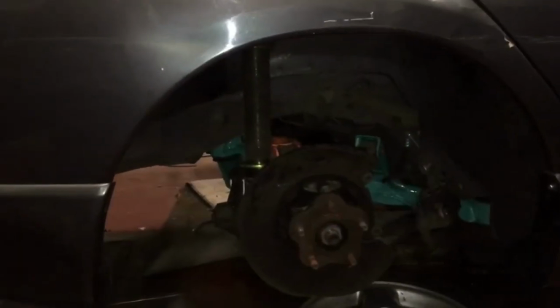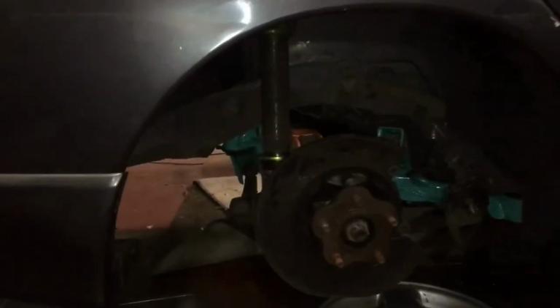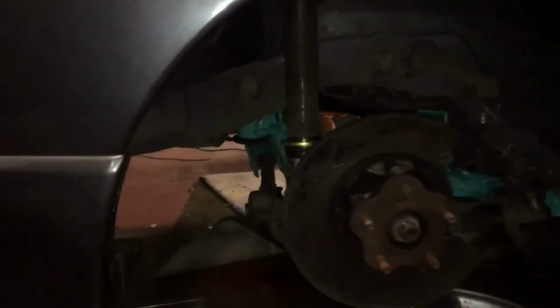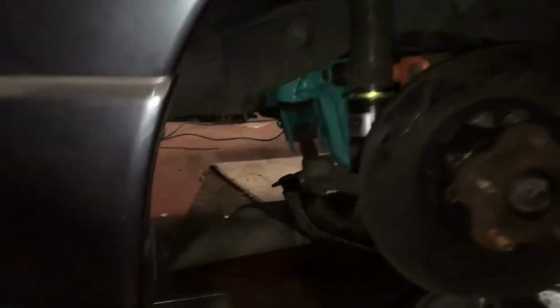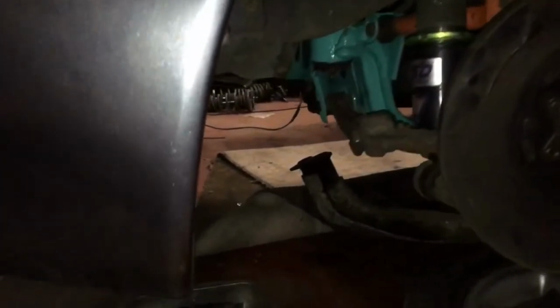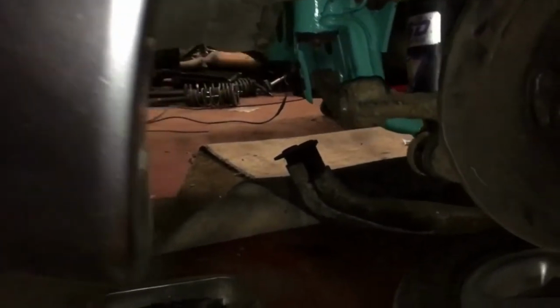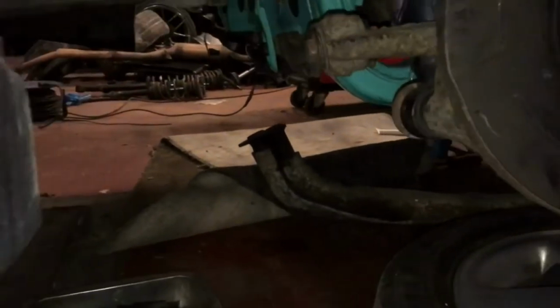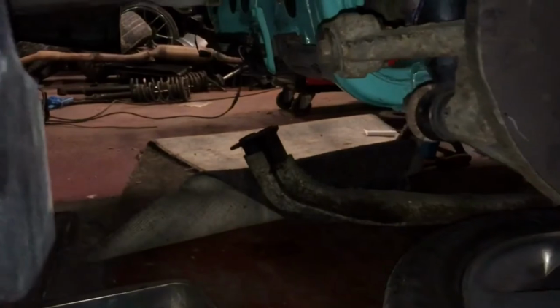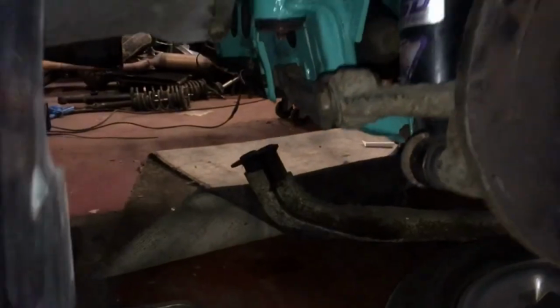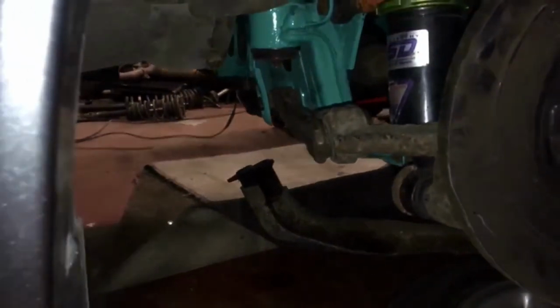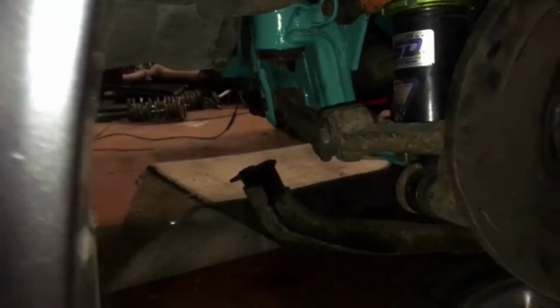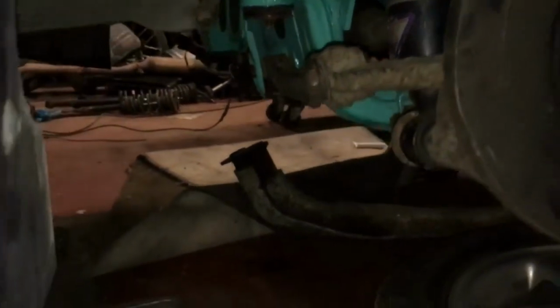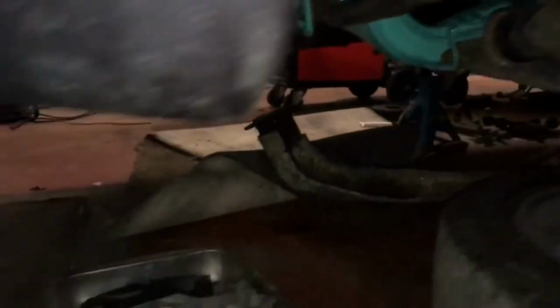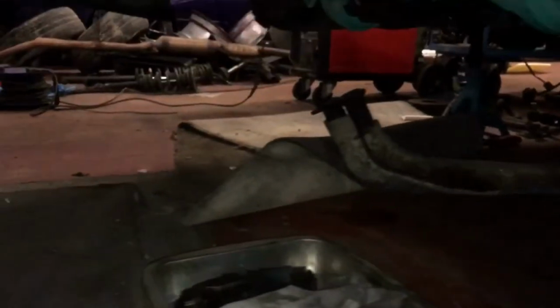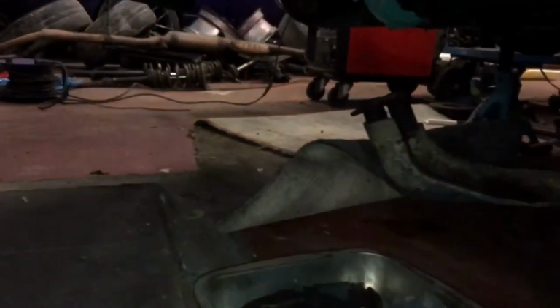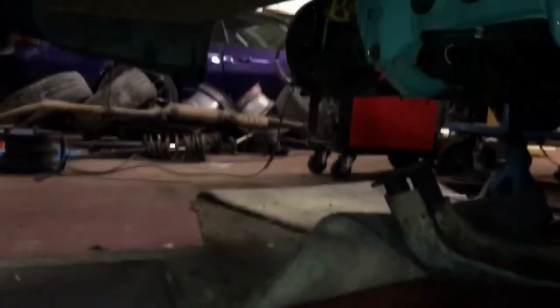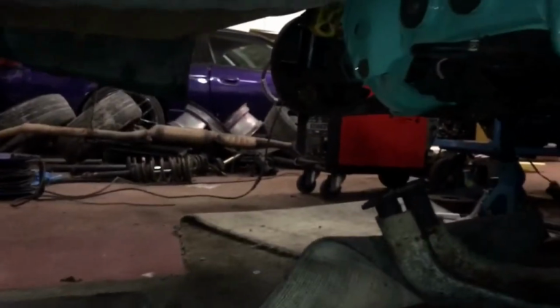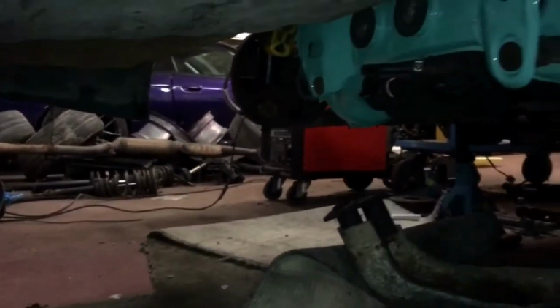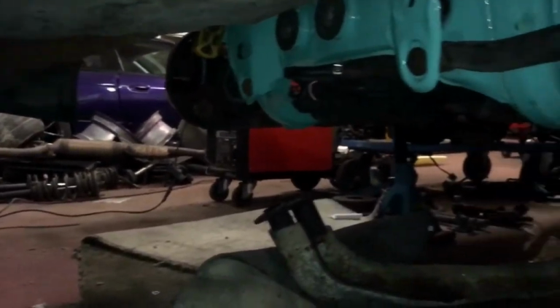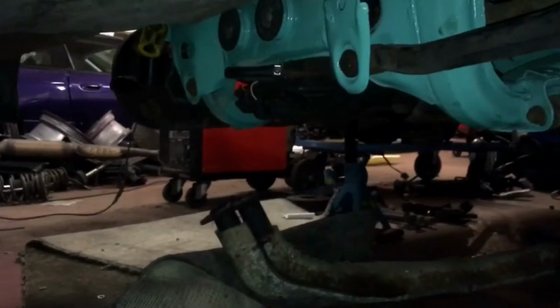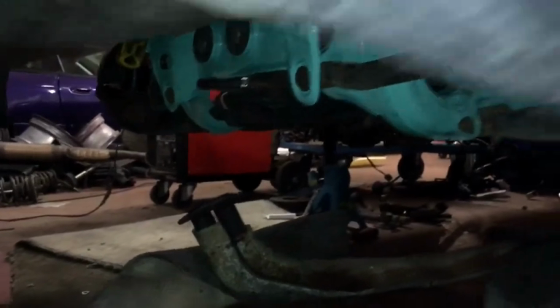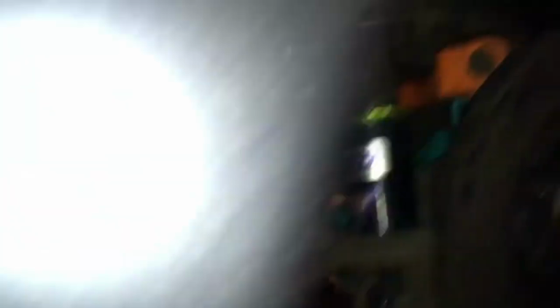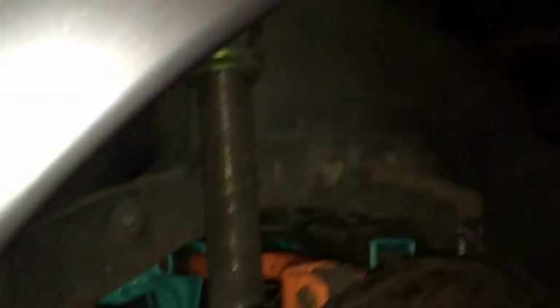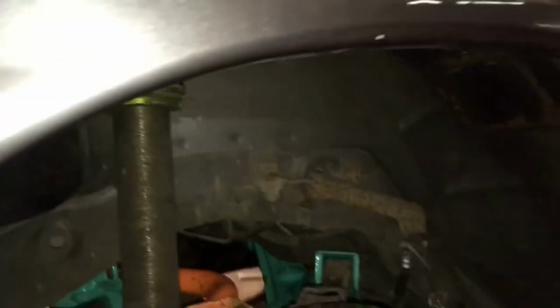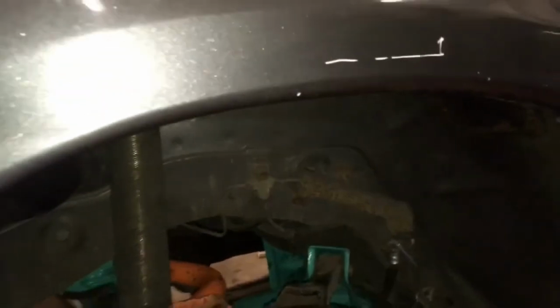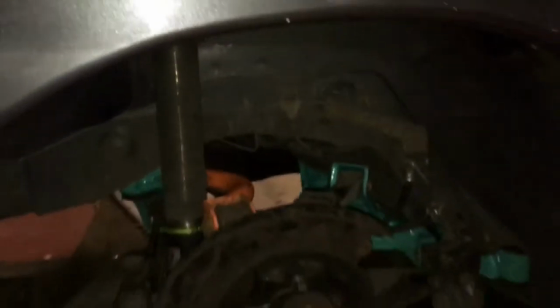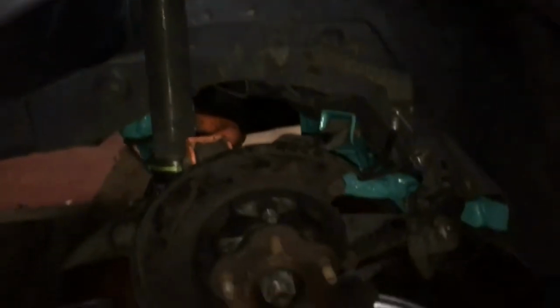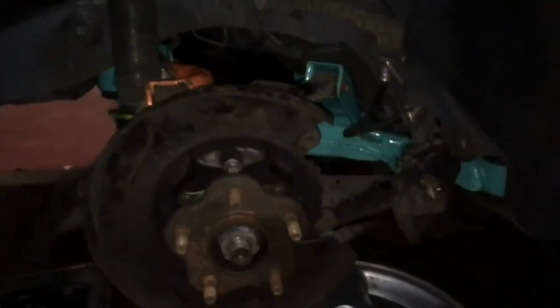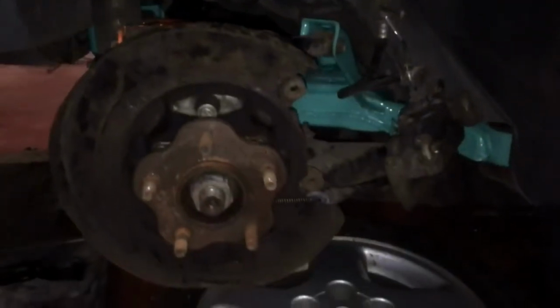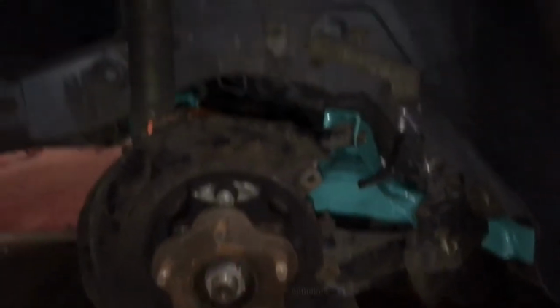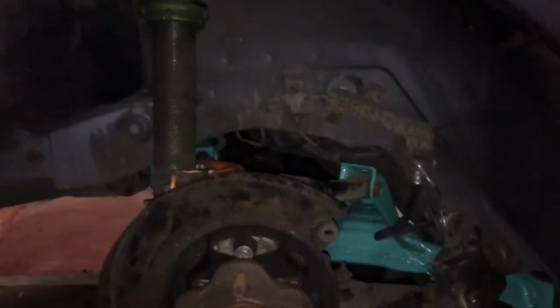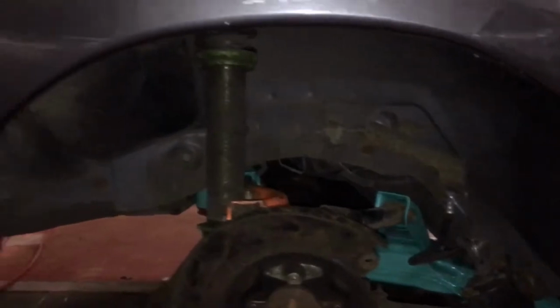If you look under here, we have got rid of the Skyline subframe. We've fitted an S14 one to get rid of the HICAS. We've got a few adjustable arms and some coilovers in that.